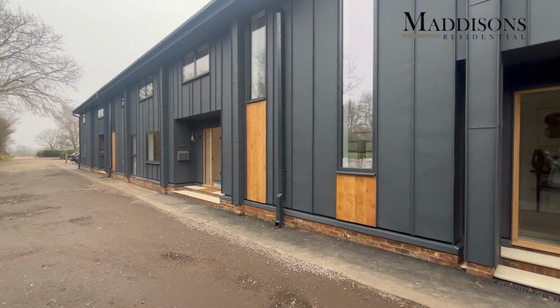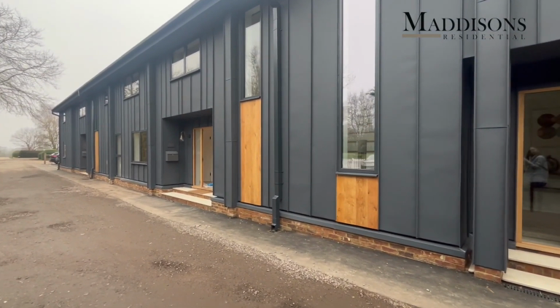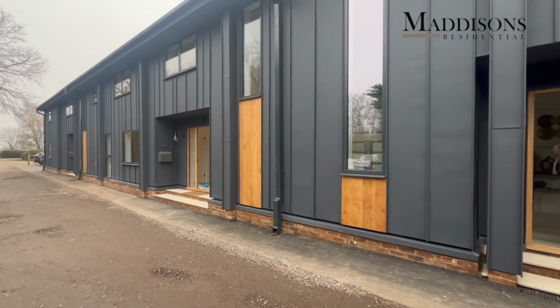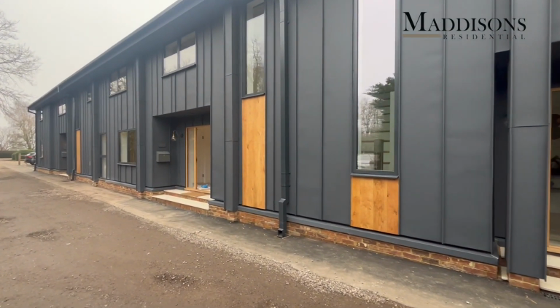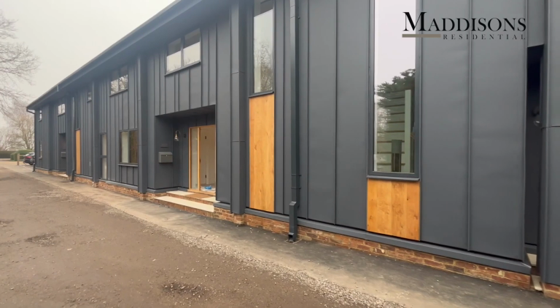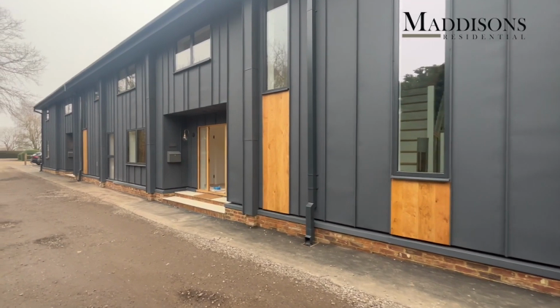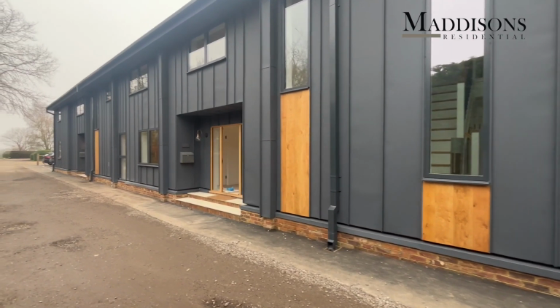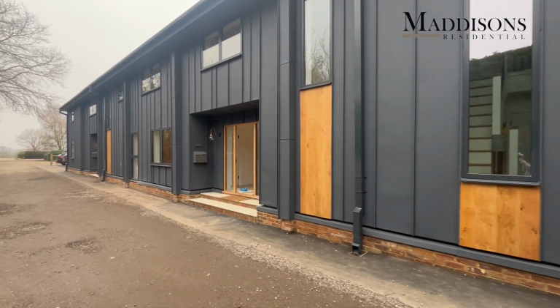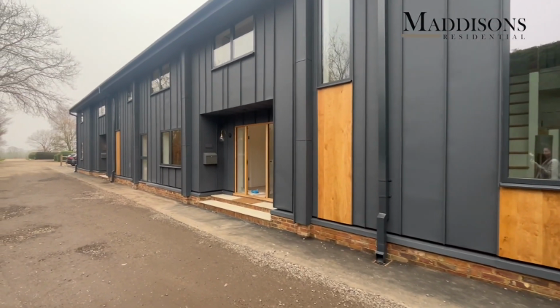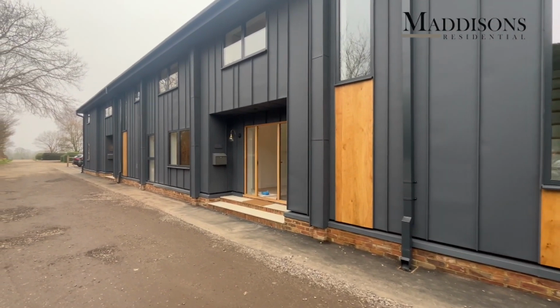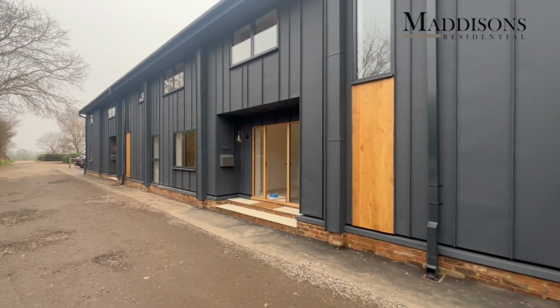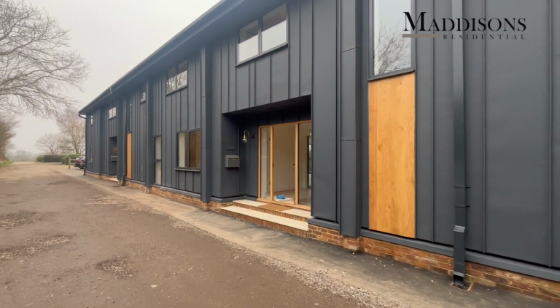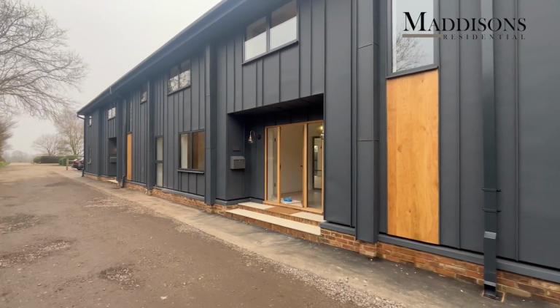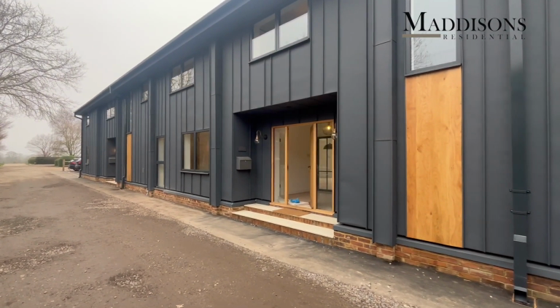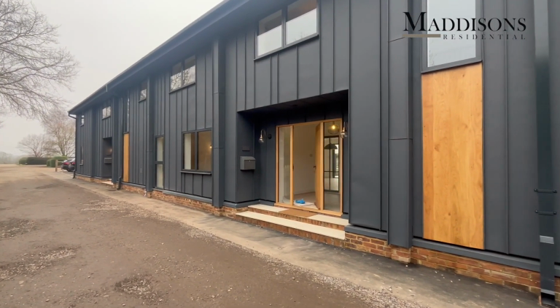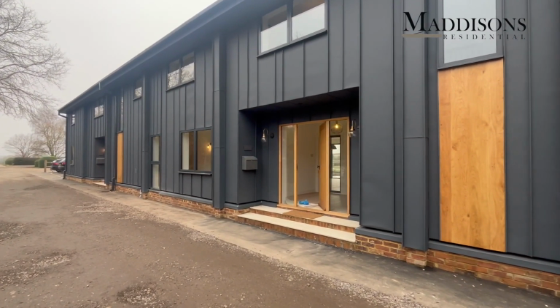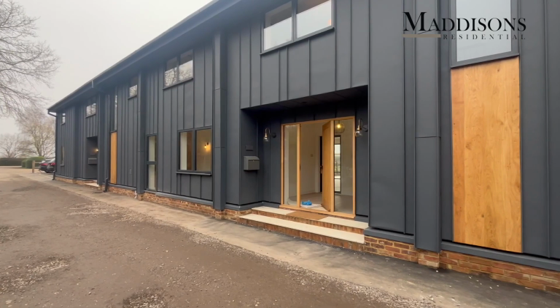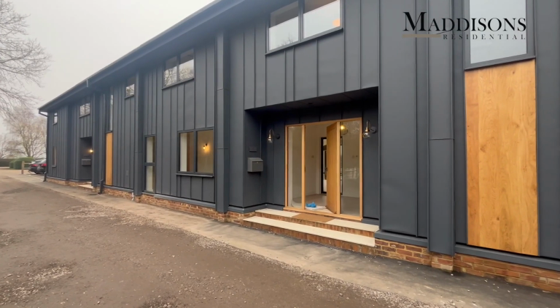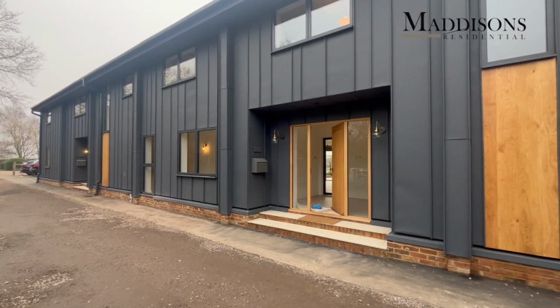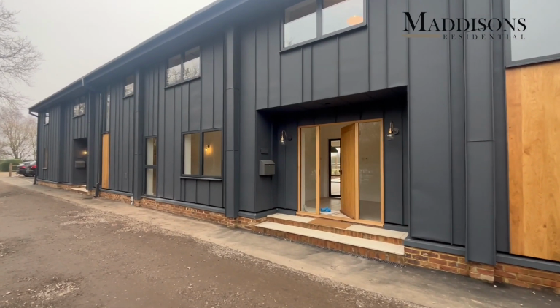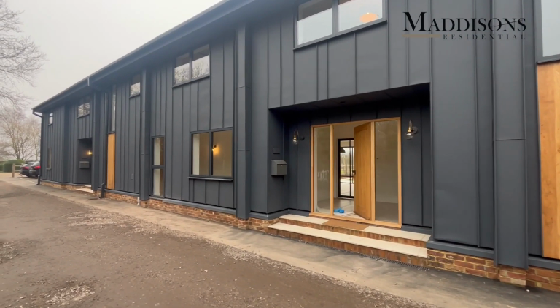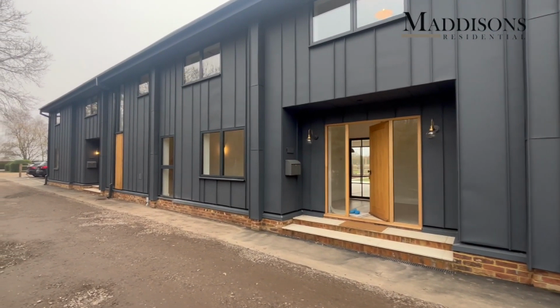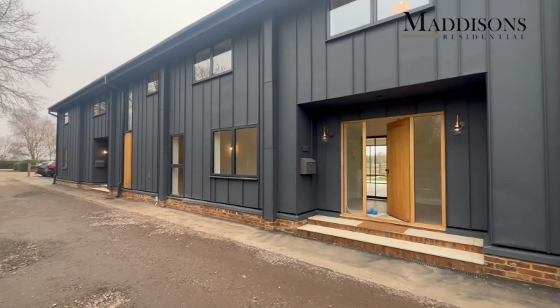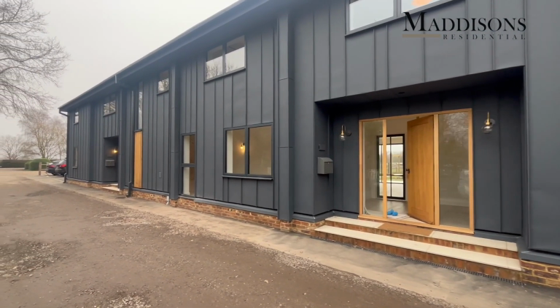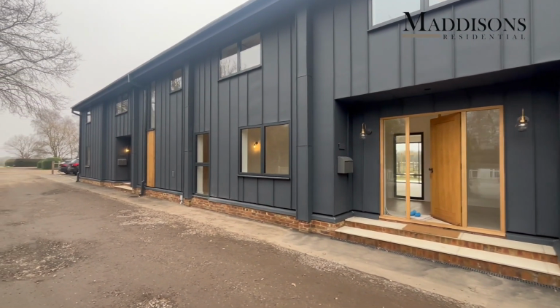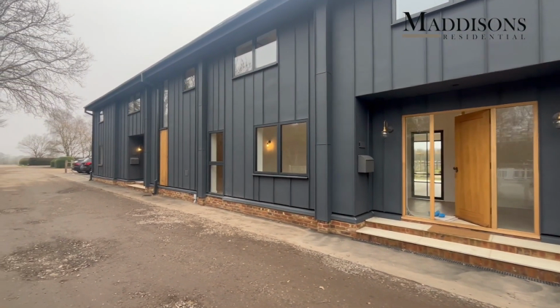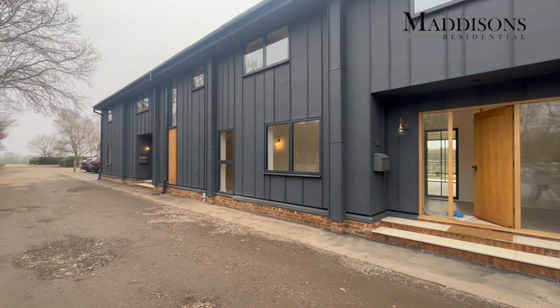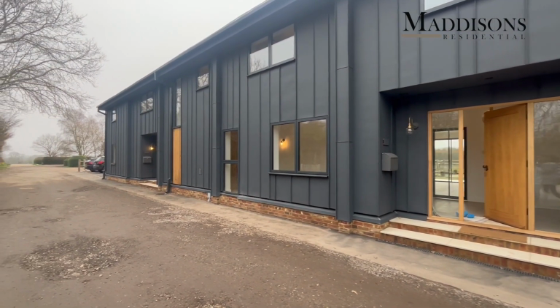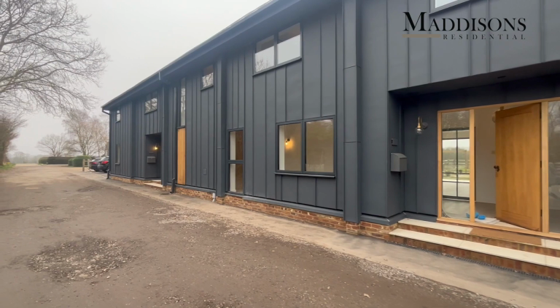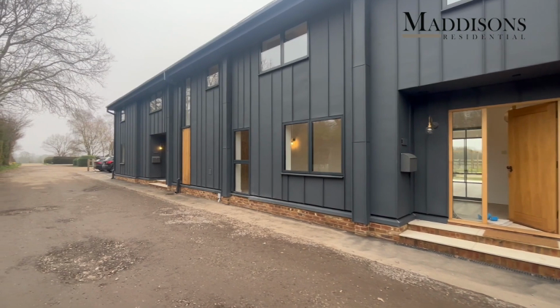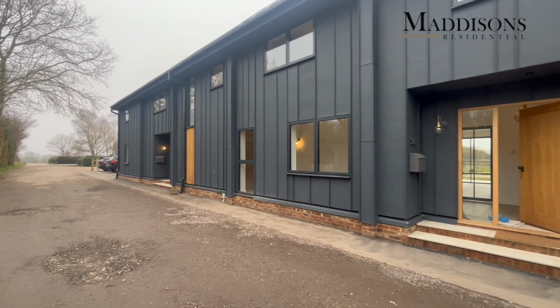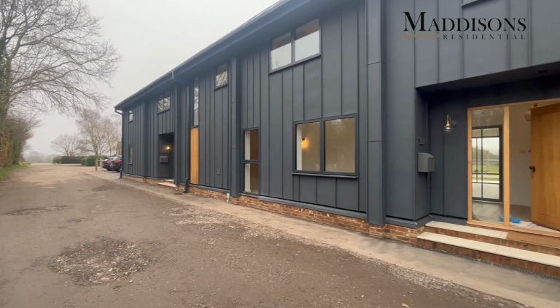You've got three properties. Pond Barn on the right is already reserved, Greyfeather Barn on the left hand side, and Meadow Barn is to the market. It's the biggest of the three at just over 2,200 square feet, and it's ready — no onward chain, ready to go now.